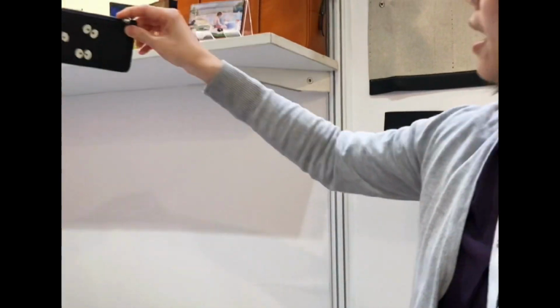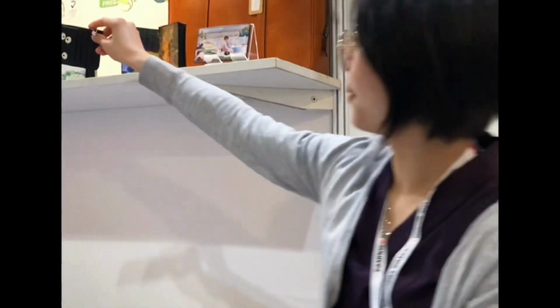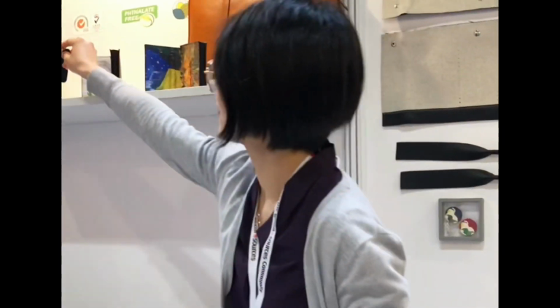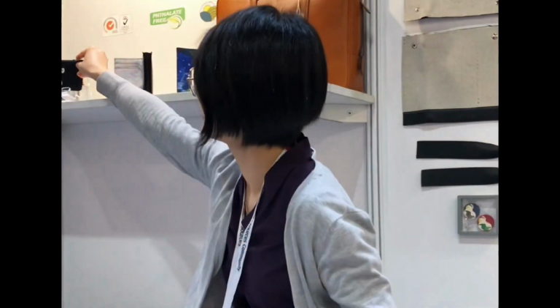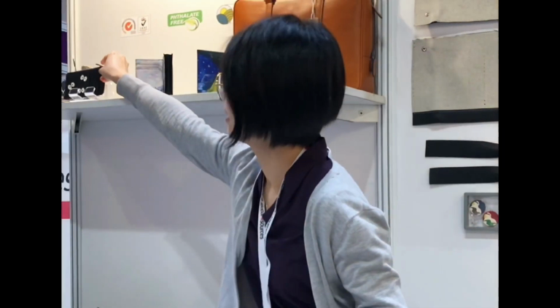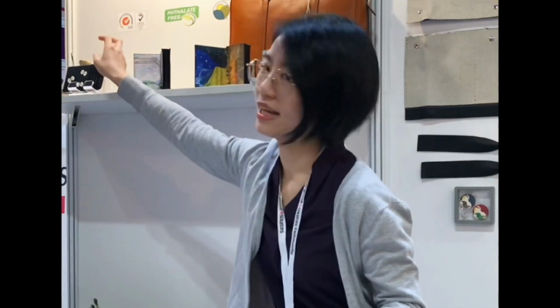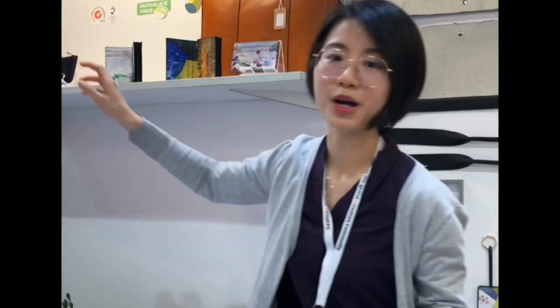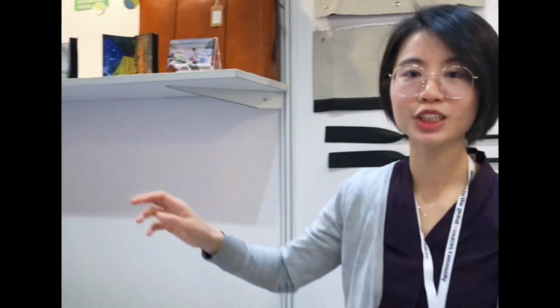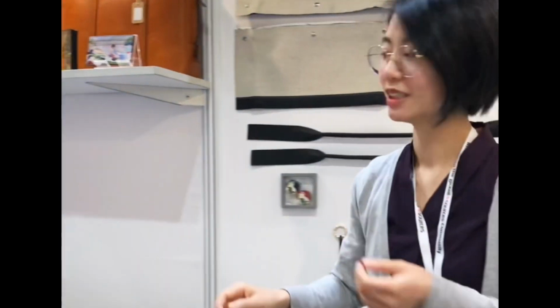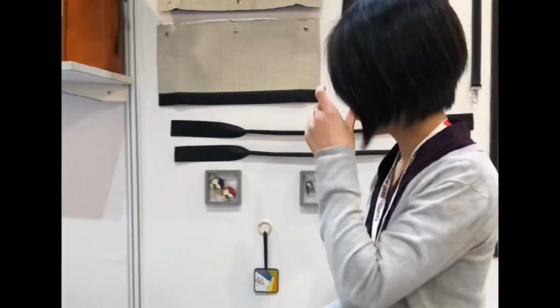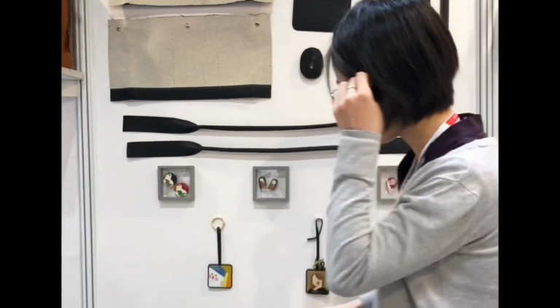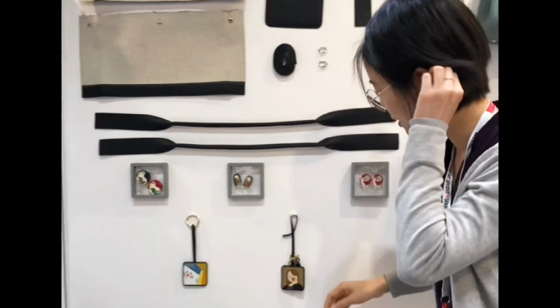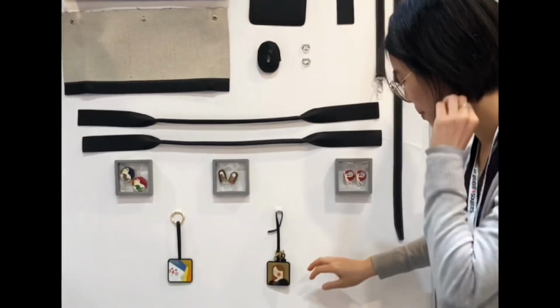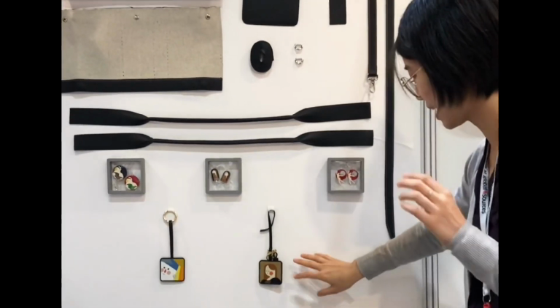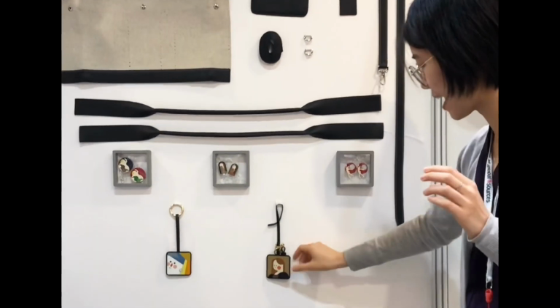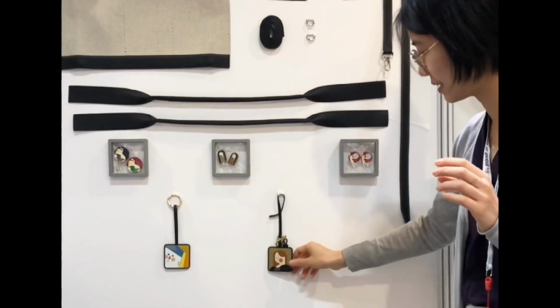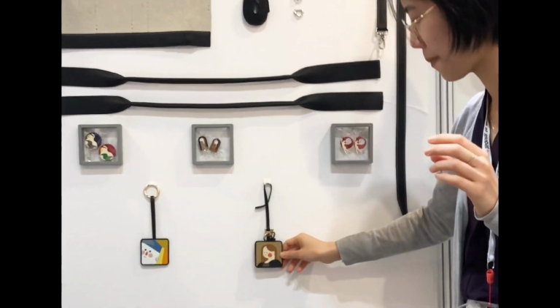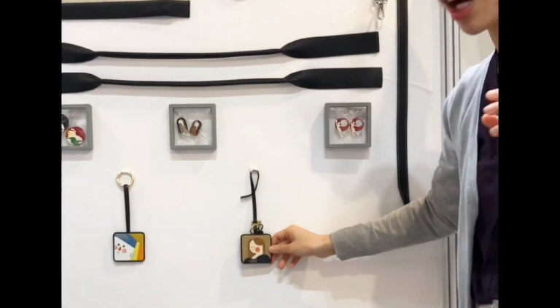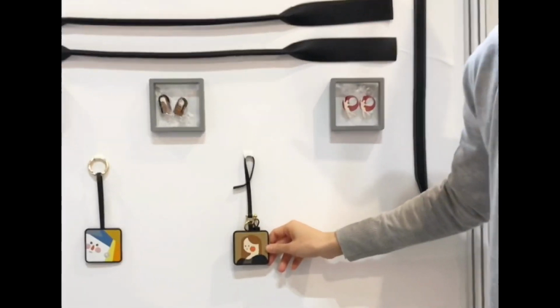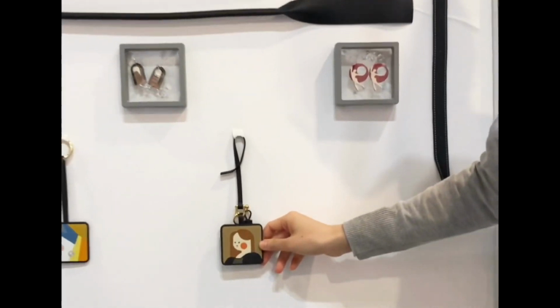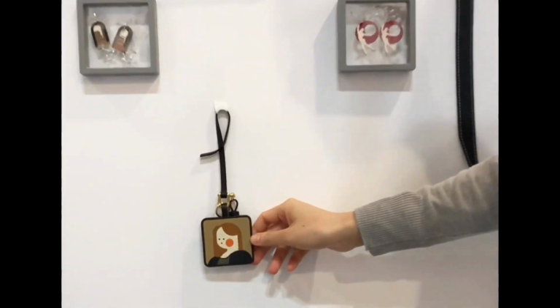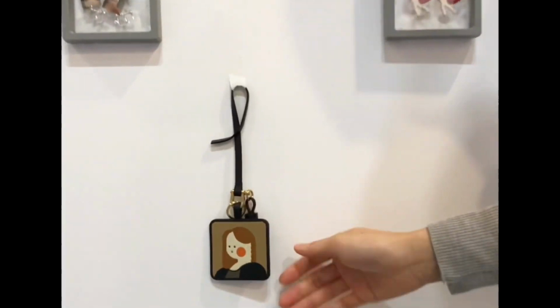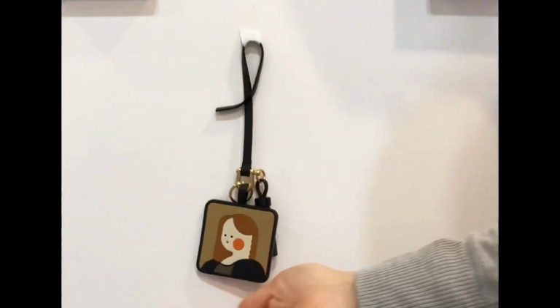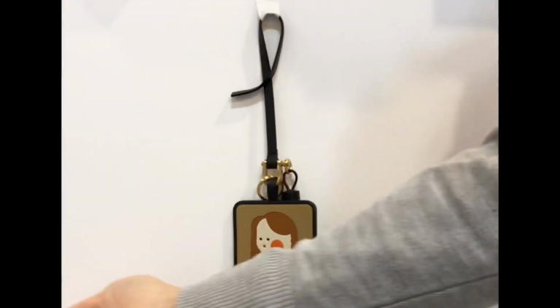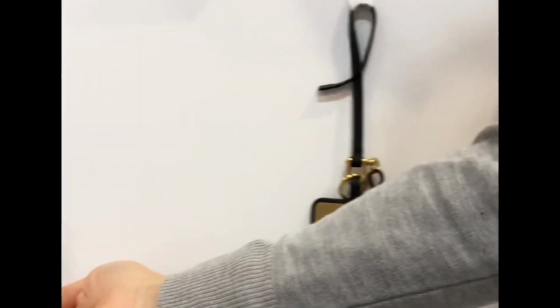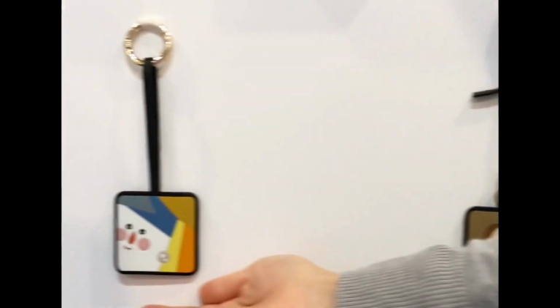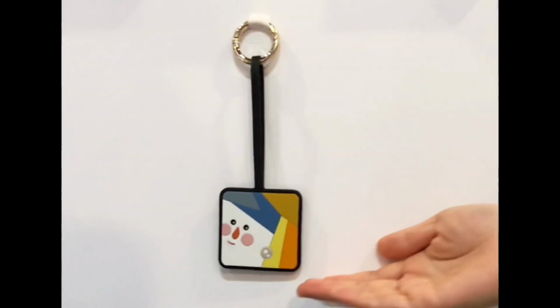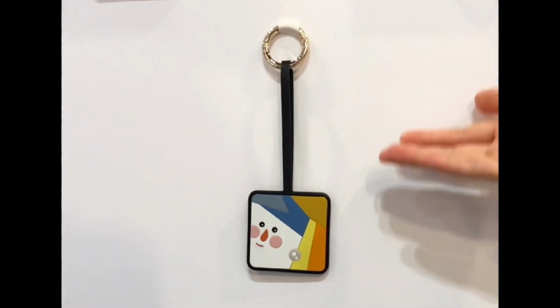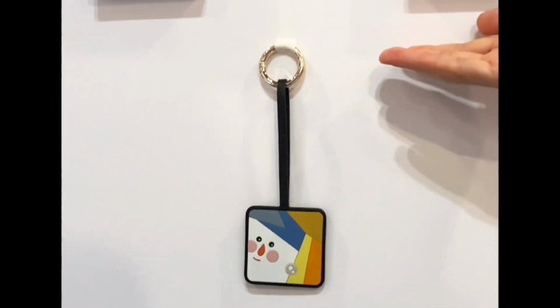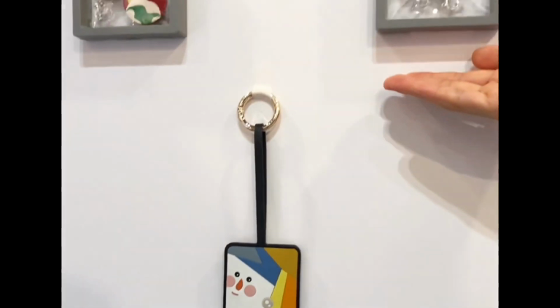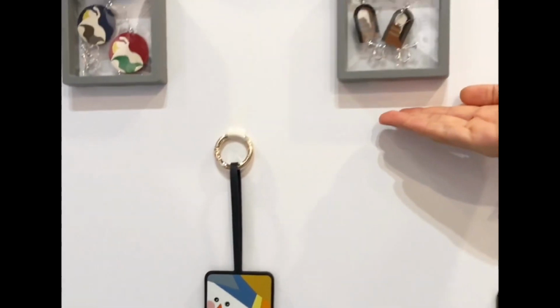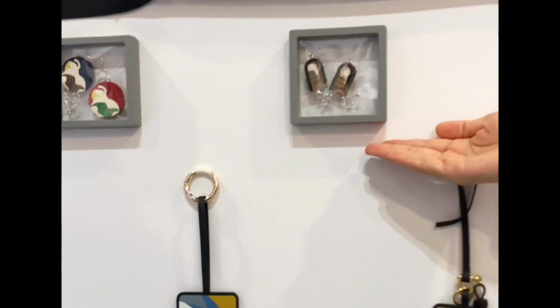We also use leather marquetry as a background, and we make leather earrings as well.